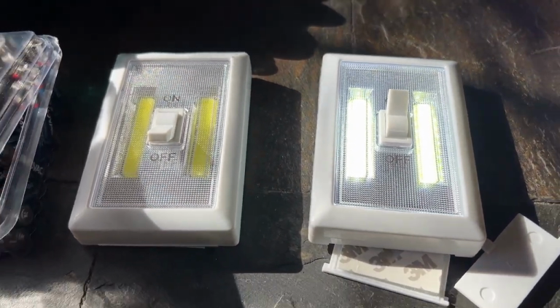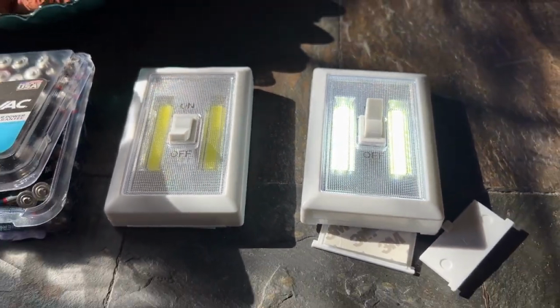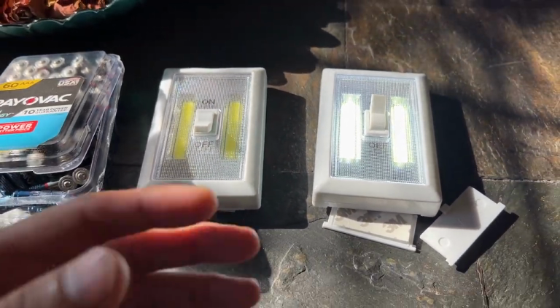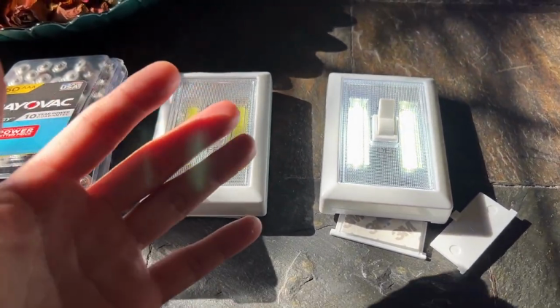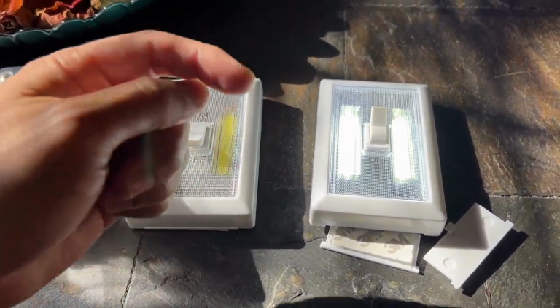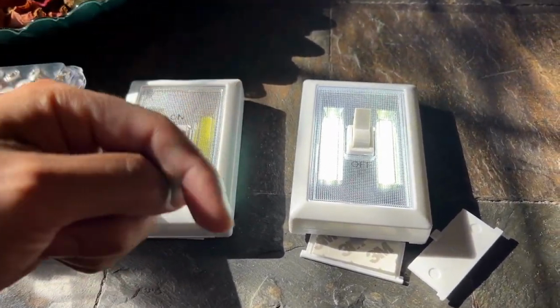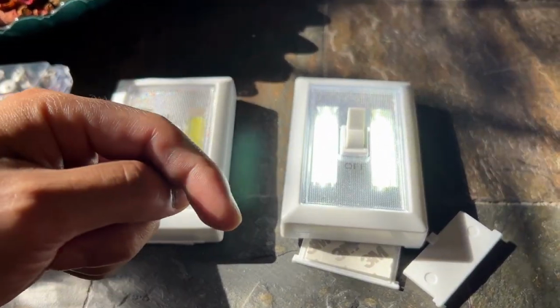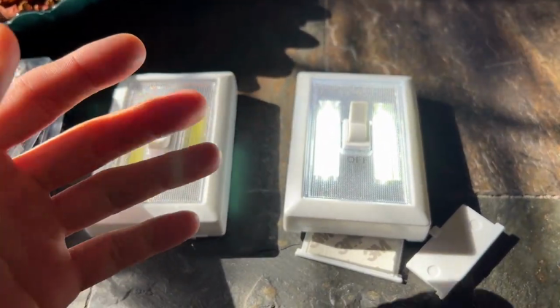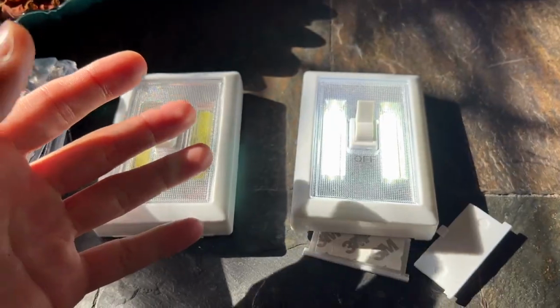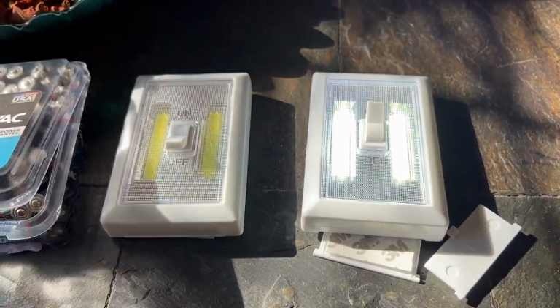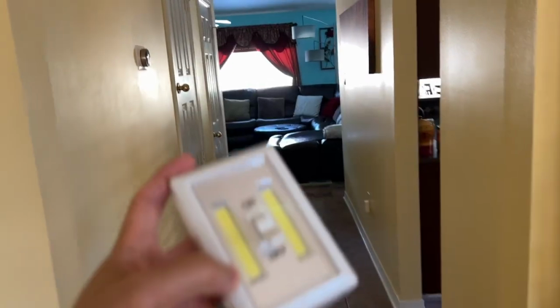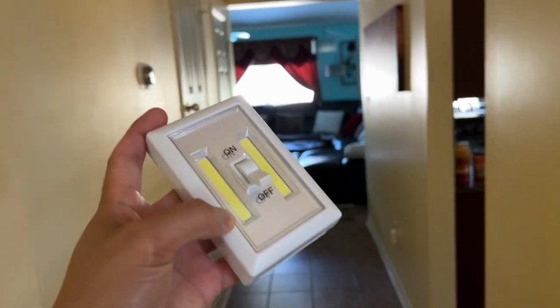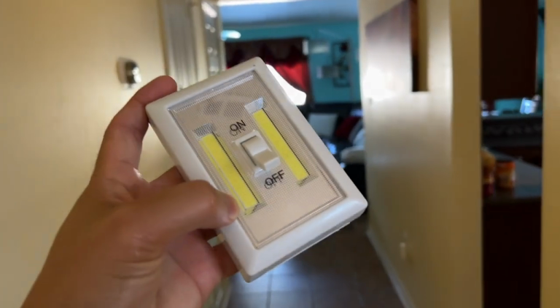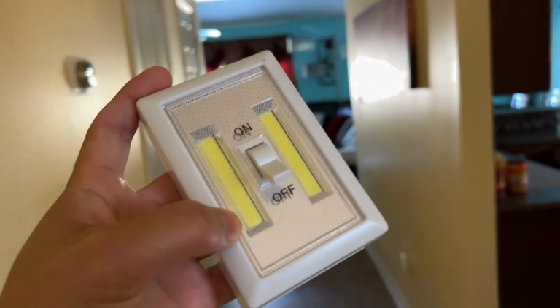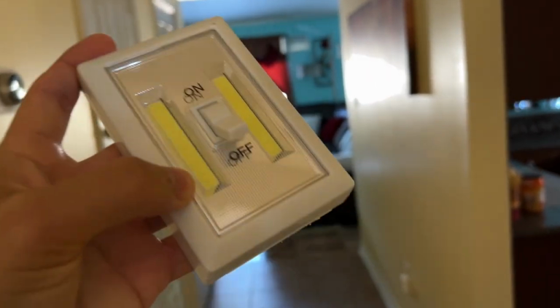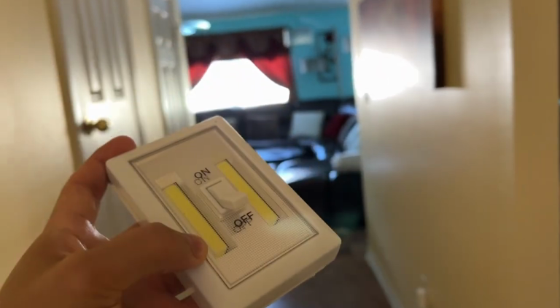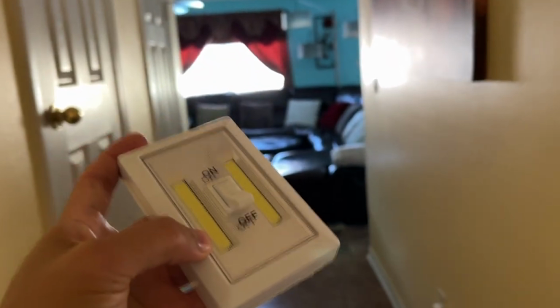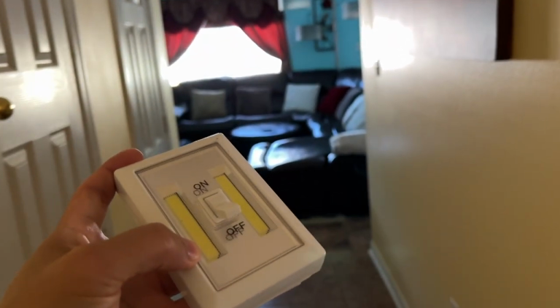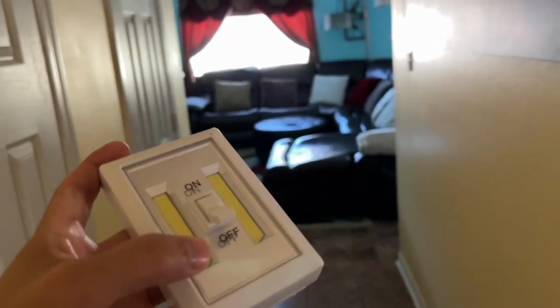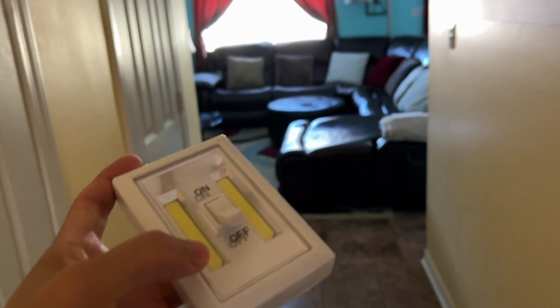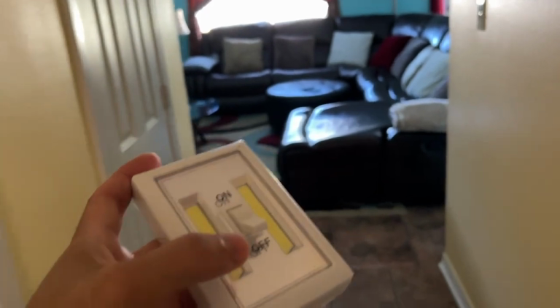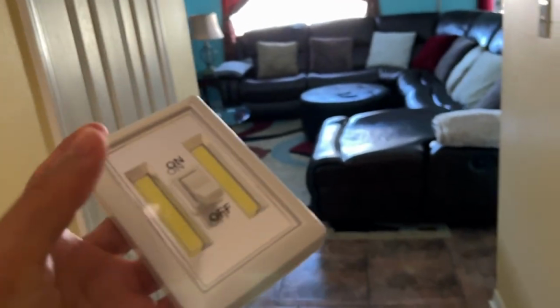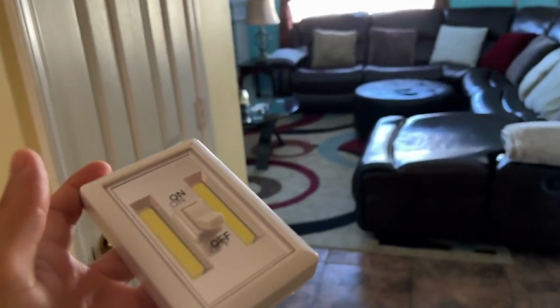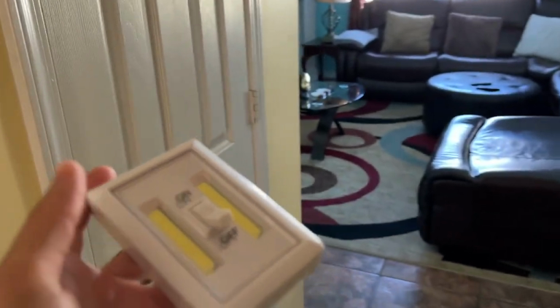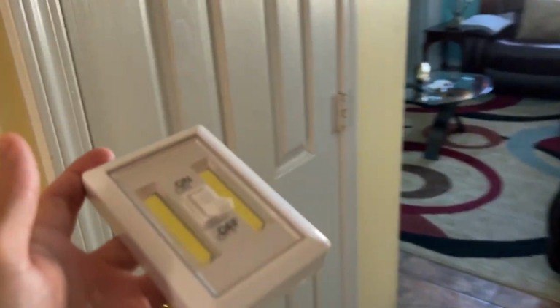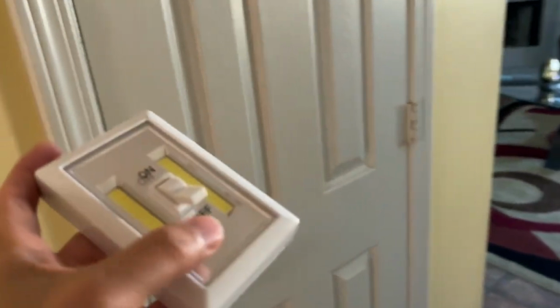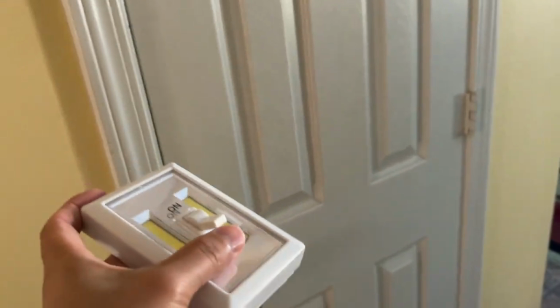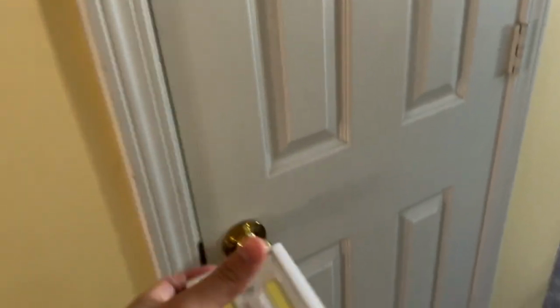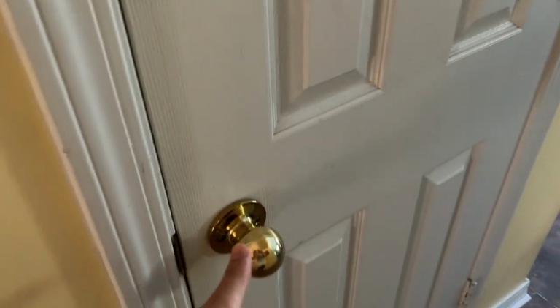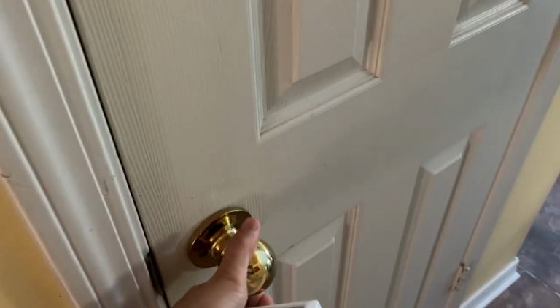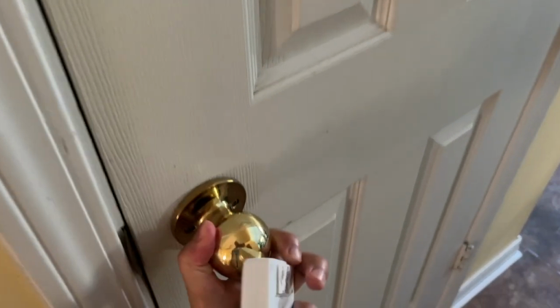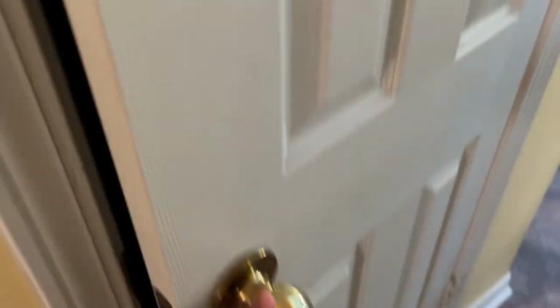If you want to check out this awesome product I'll leave the link down in the description below for you so you get the best deal. These LED light switches are amazing and work great for dark places such as a pantry, a shed, a room, or even a closet where it has no light at all.